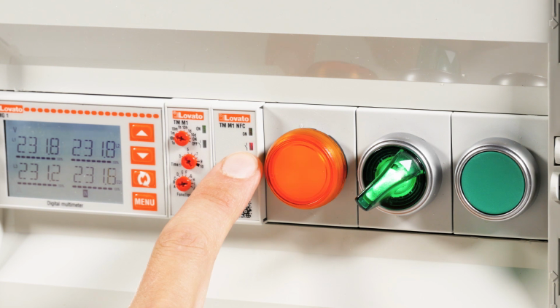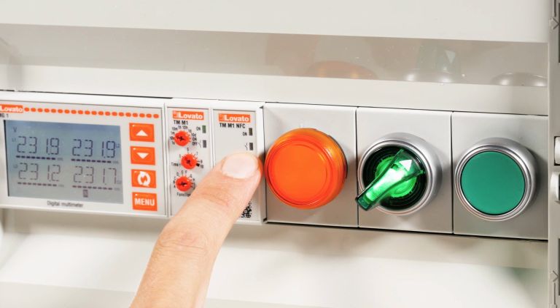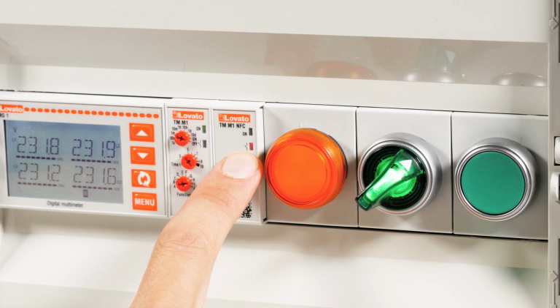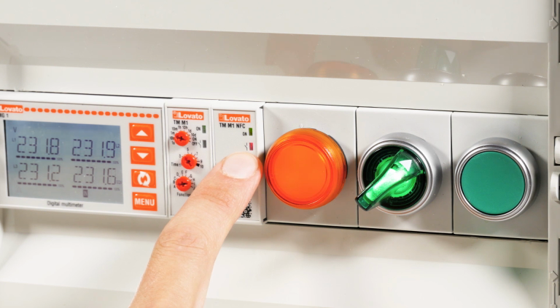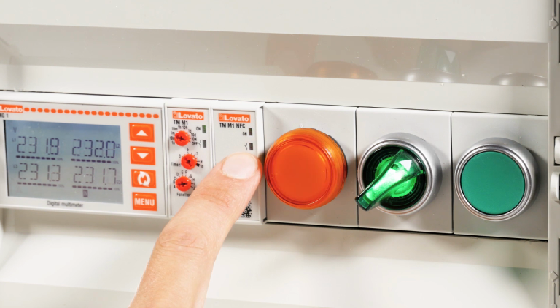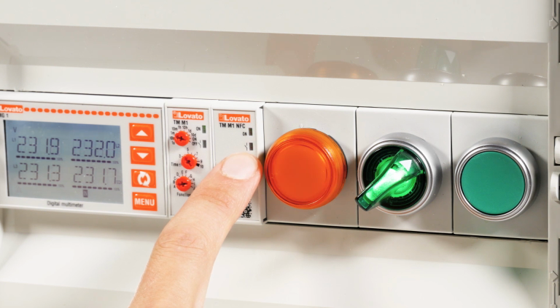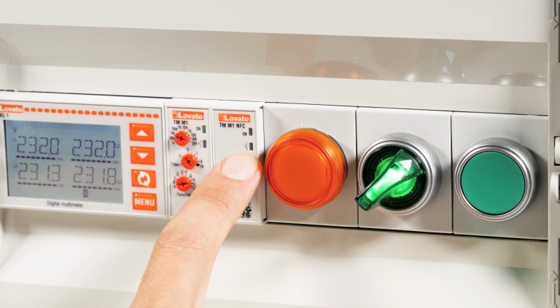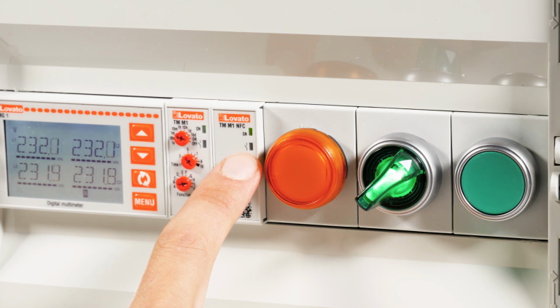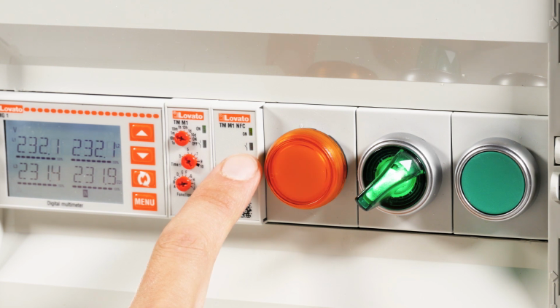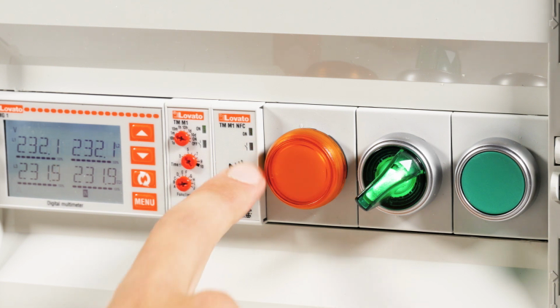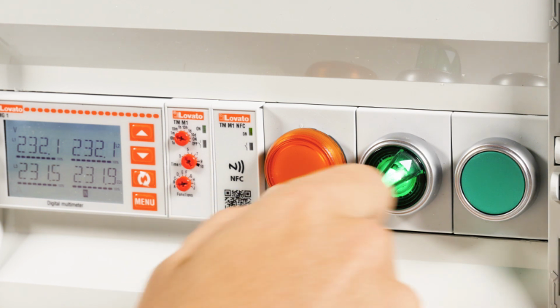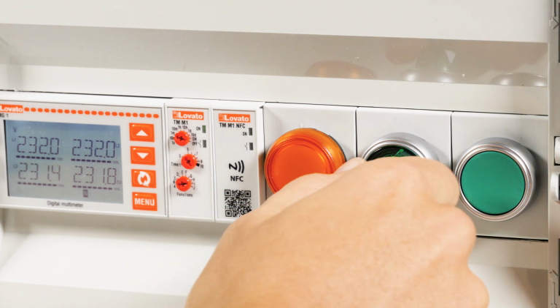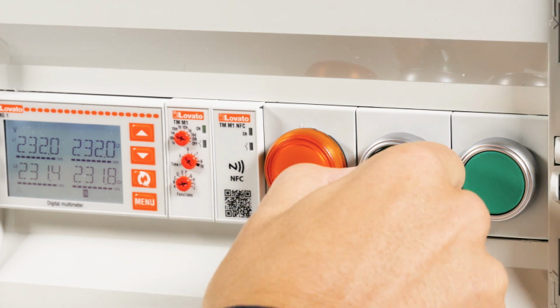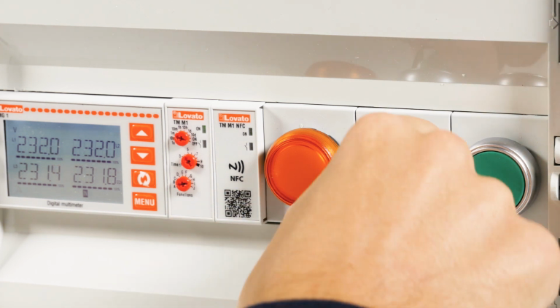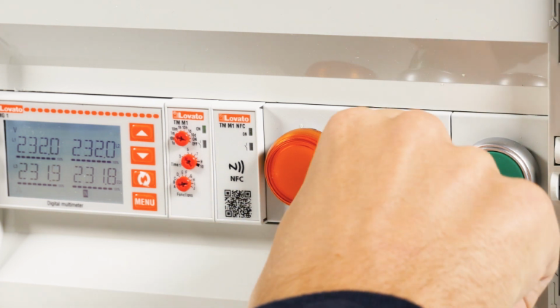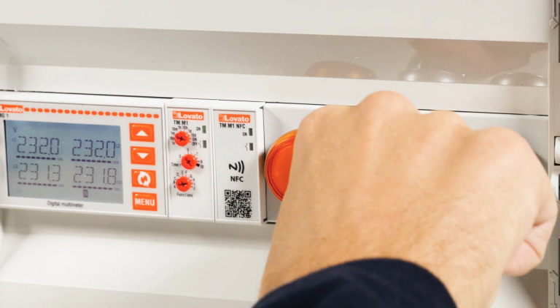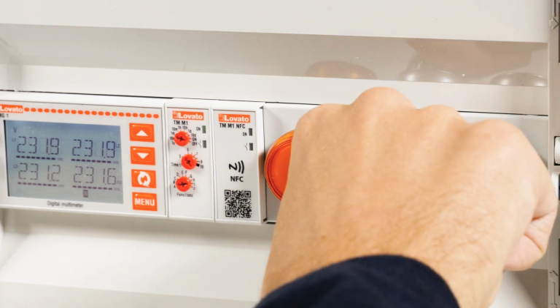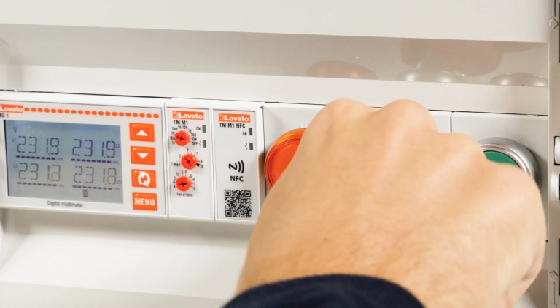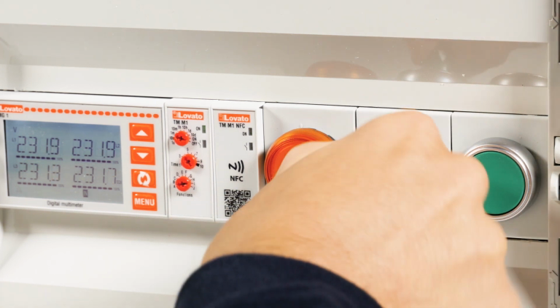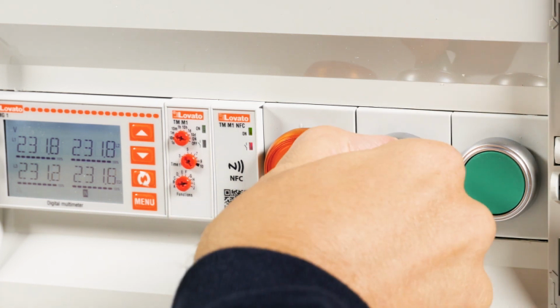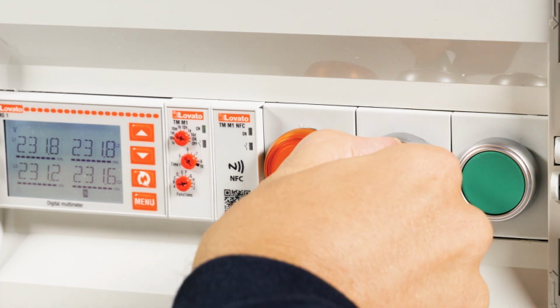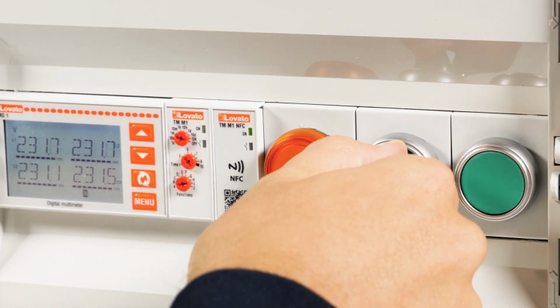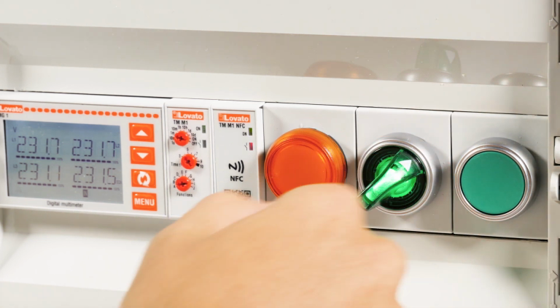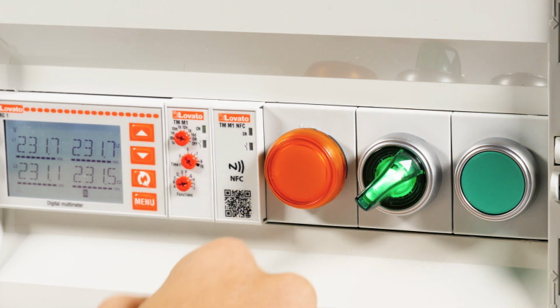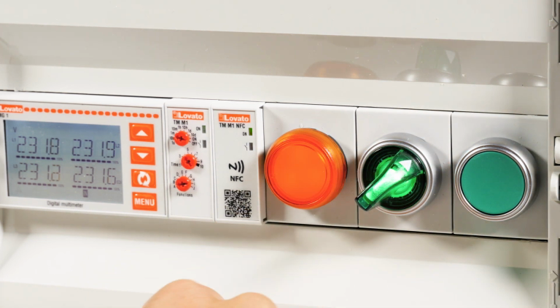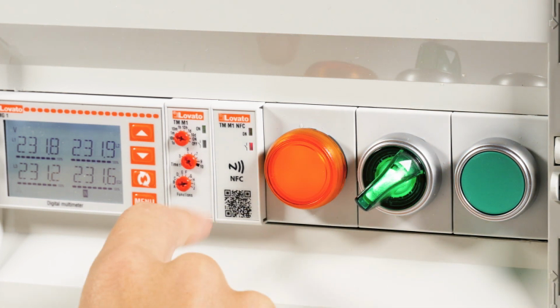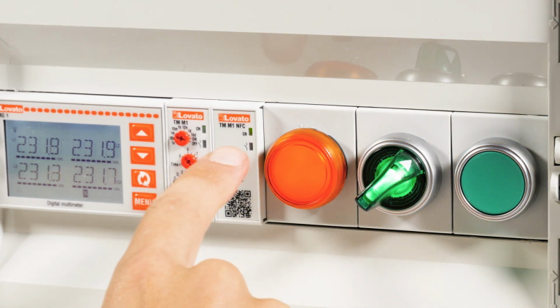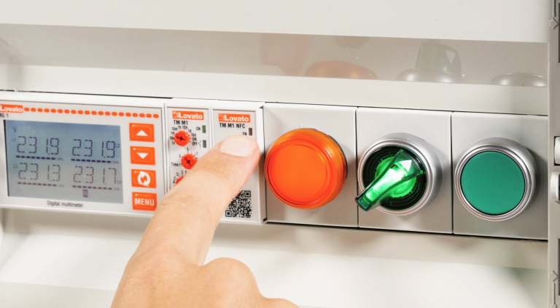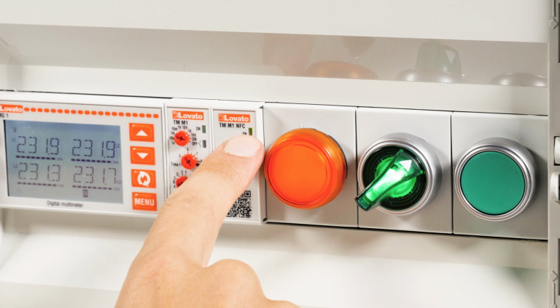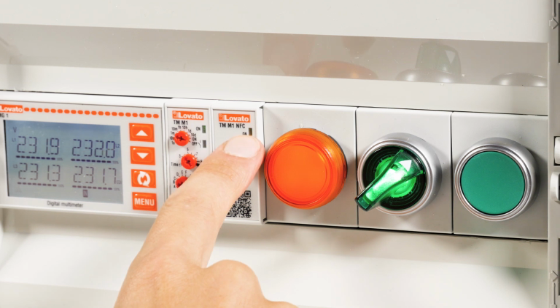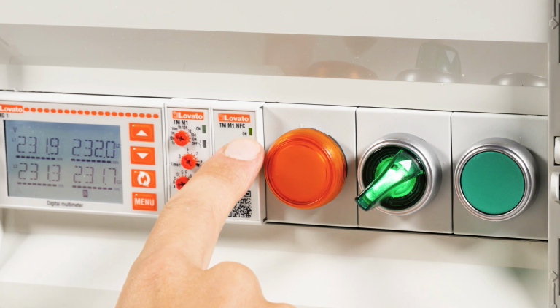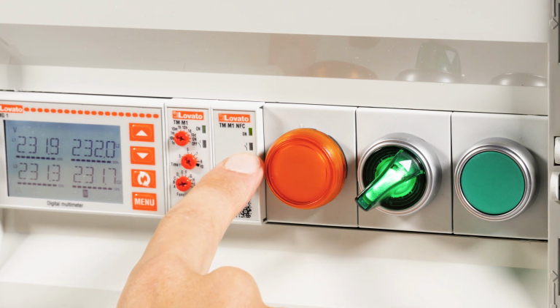Now, check the timer function by switching it off and on again. You're all set!